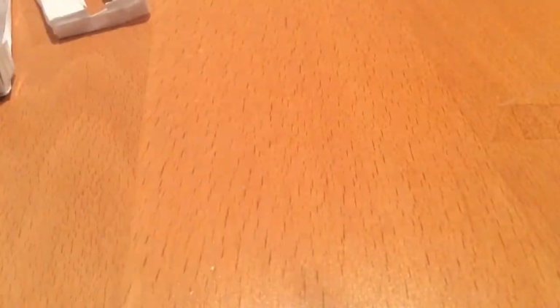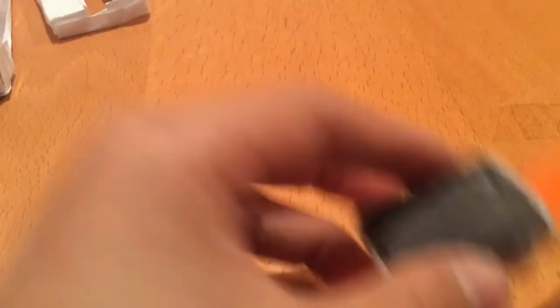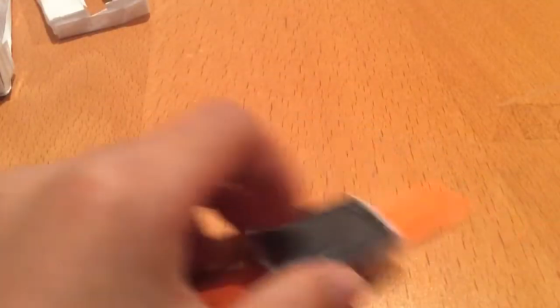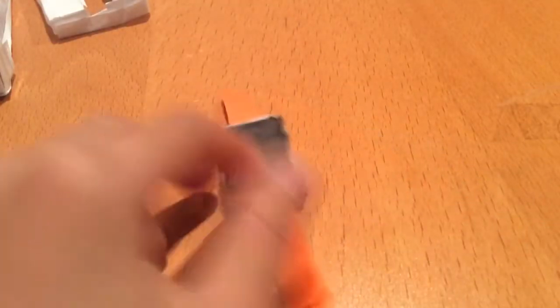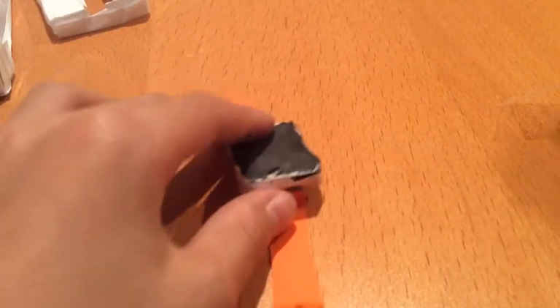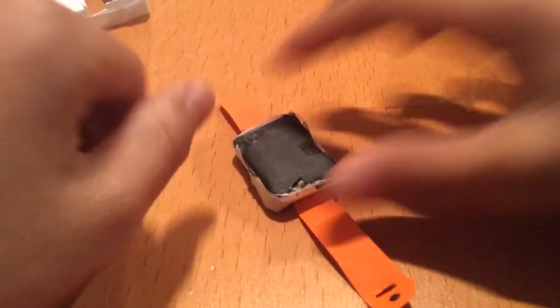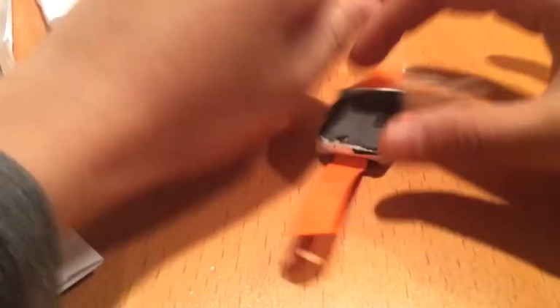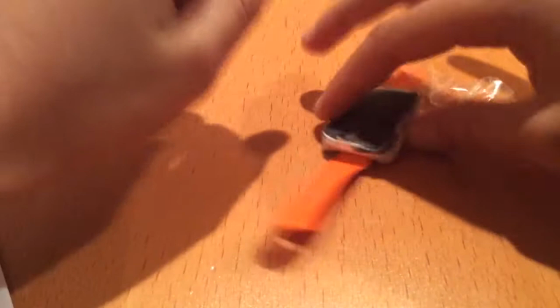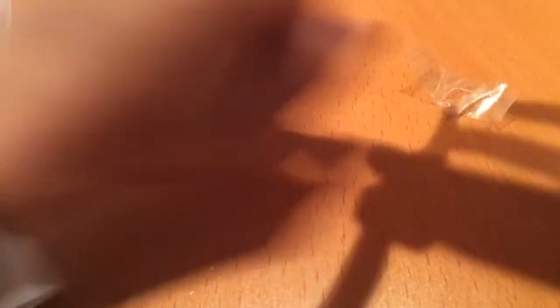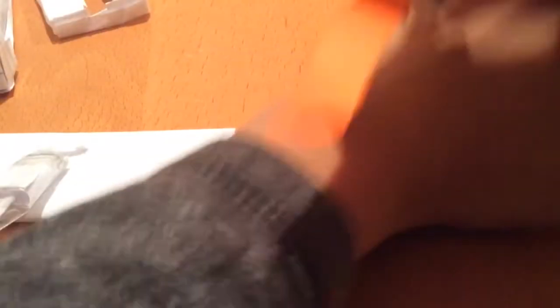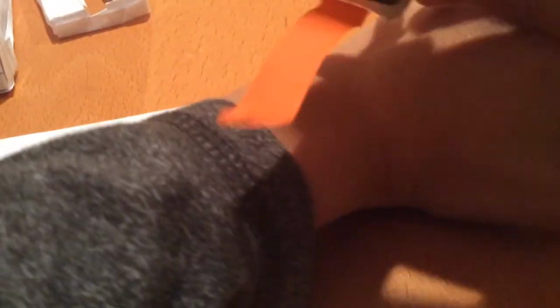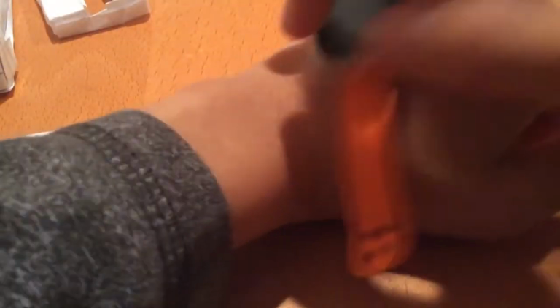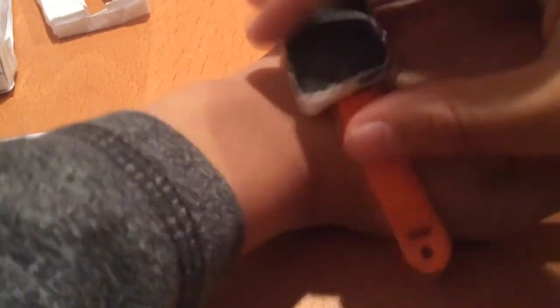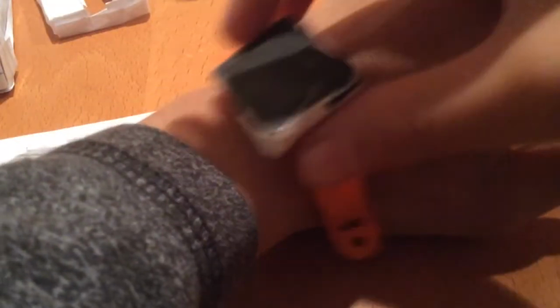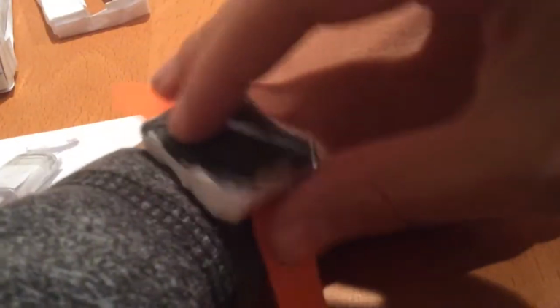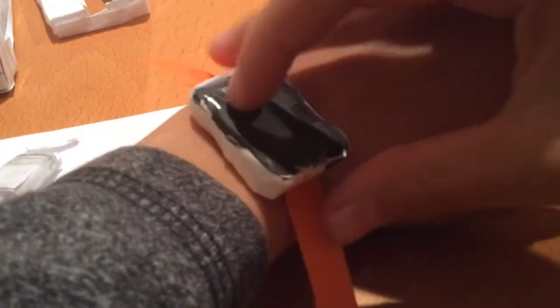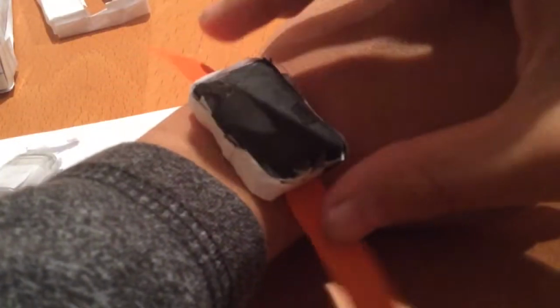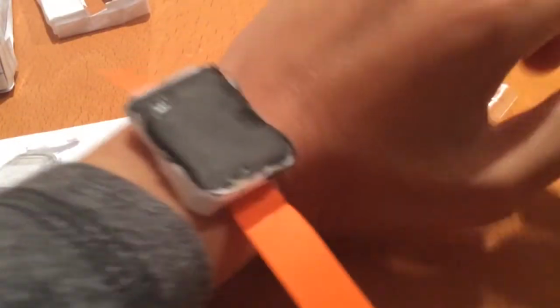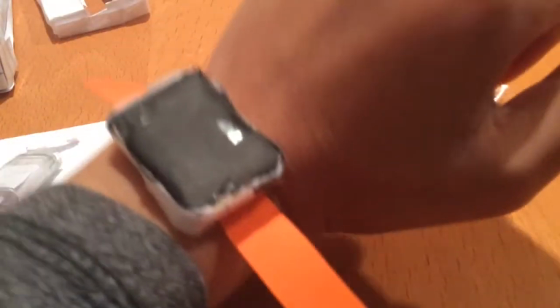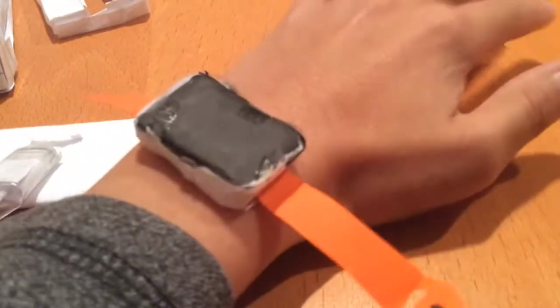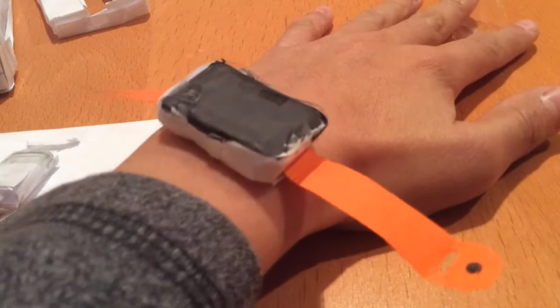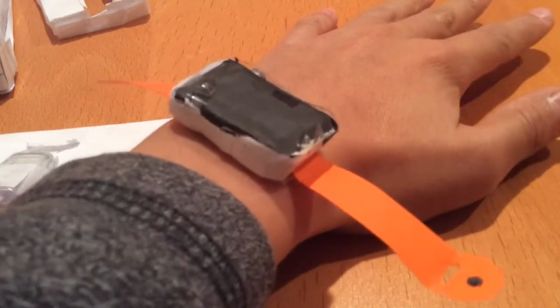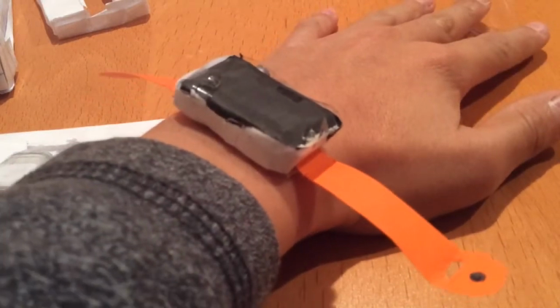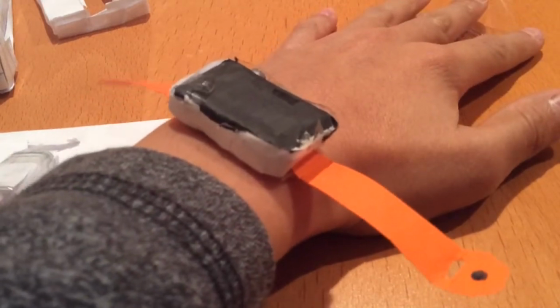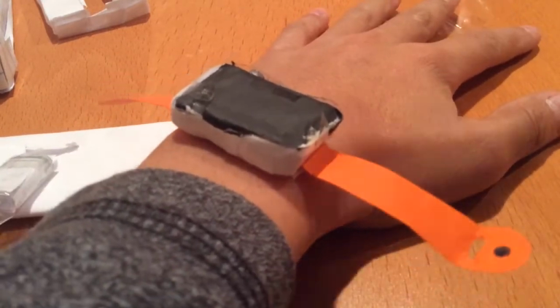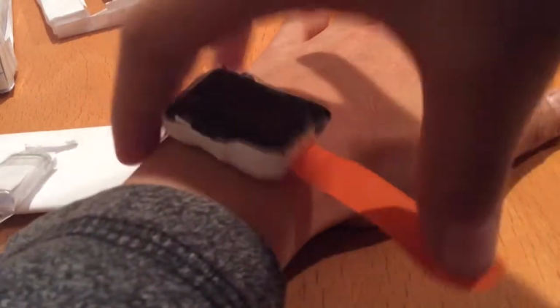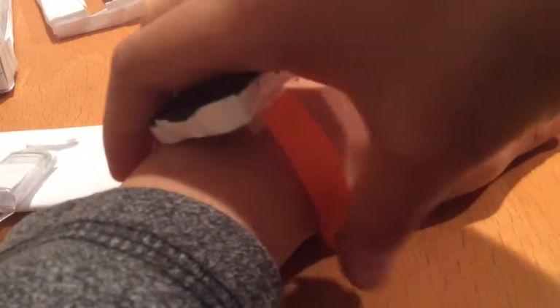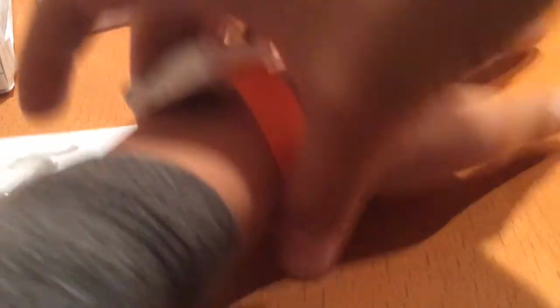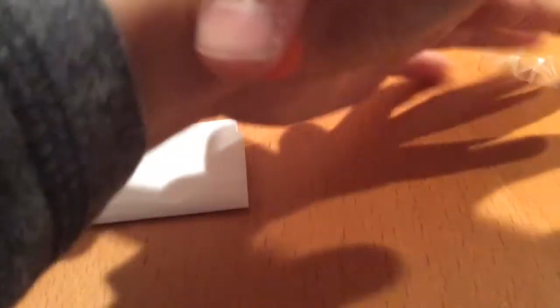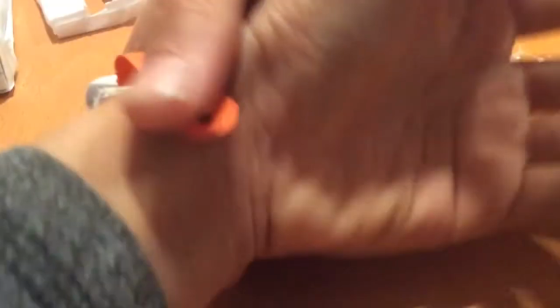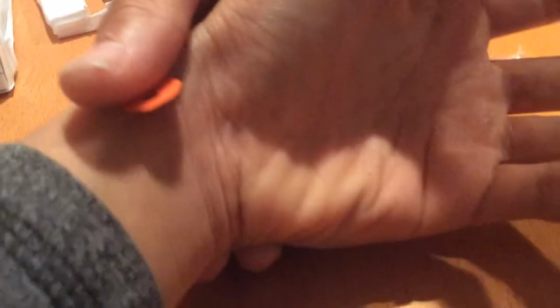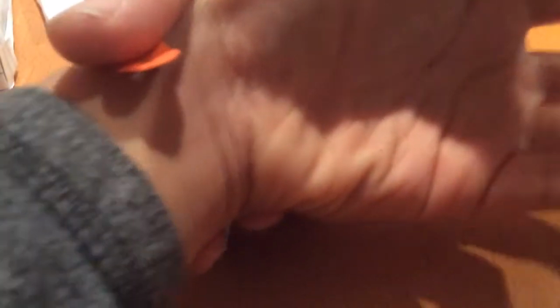So this is the Apple Watch. You'd probably have to give it to a baby — it's just way too small to fit on my wrist. See, it's so tiny the strap doesn't even go all the way around.